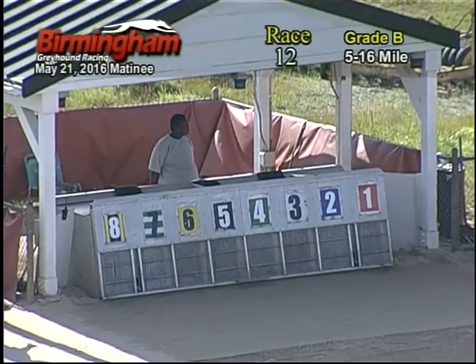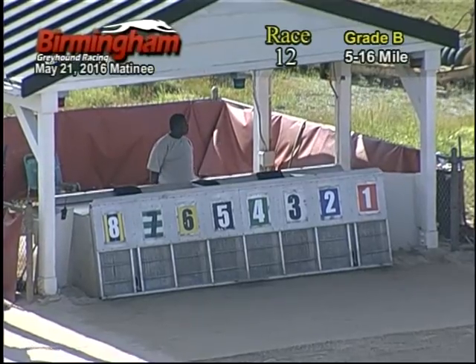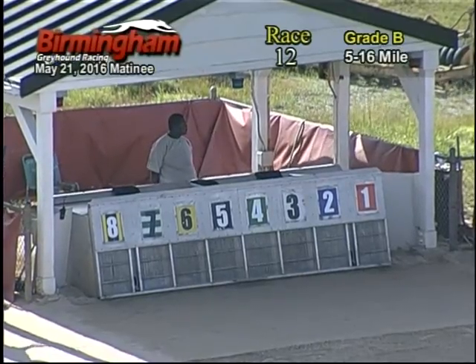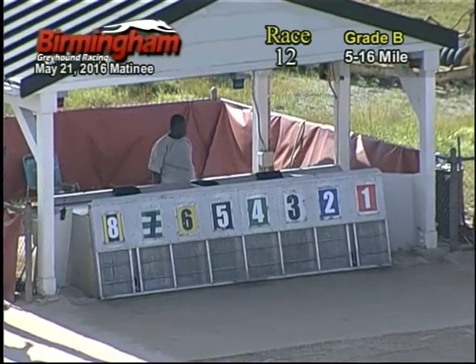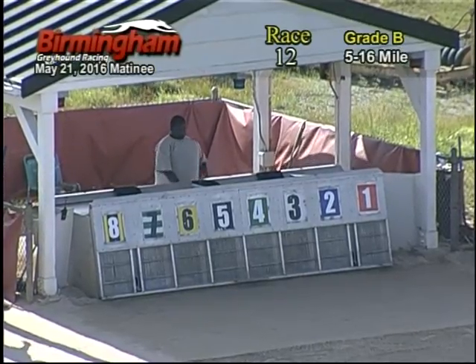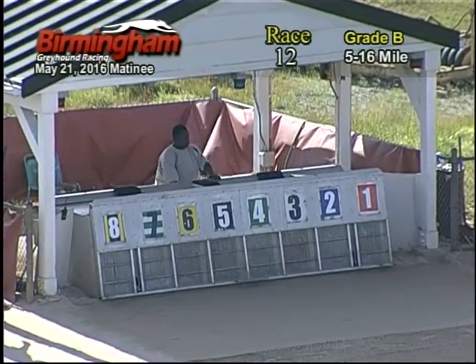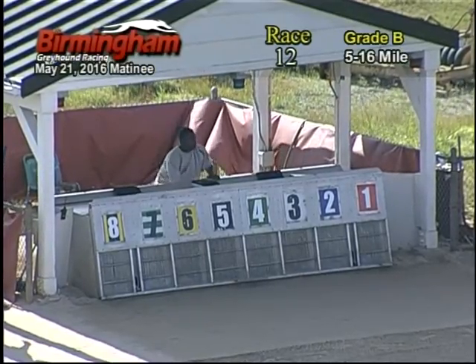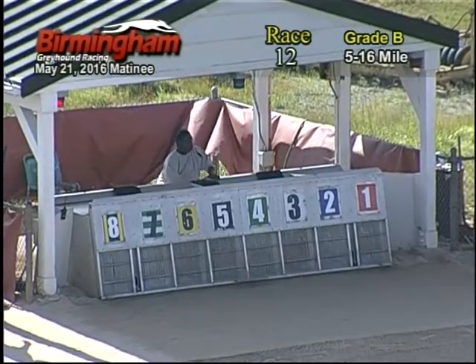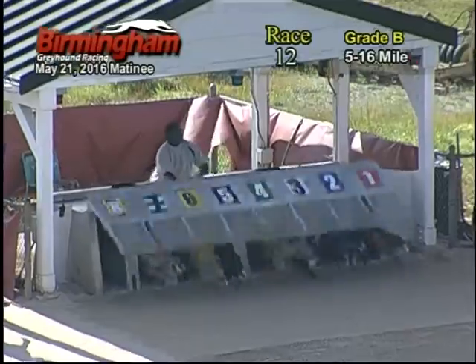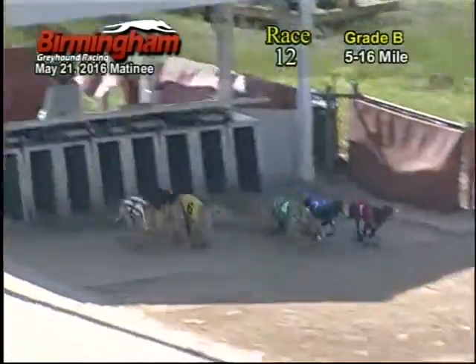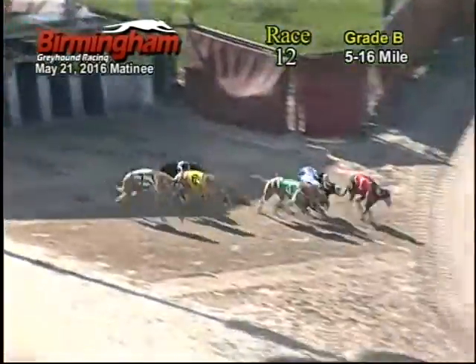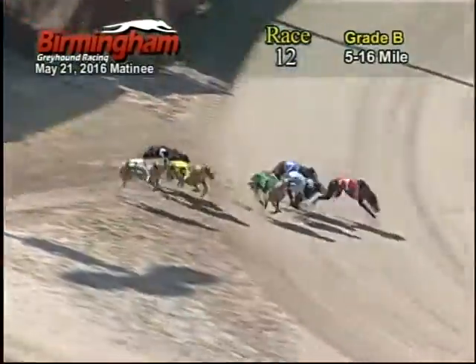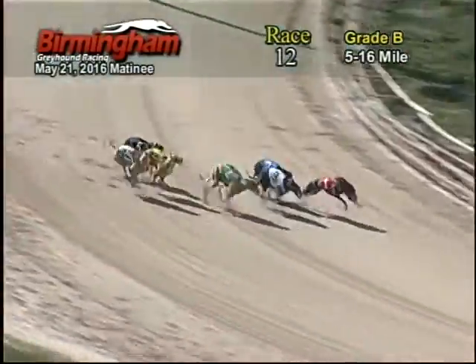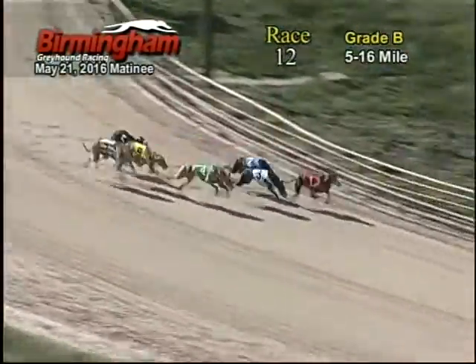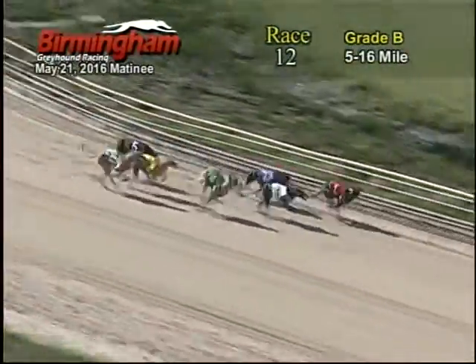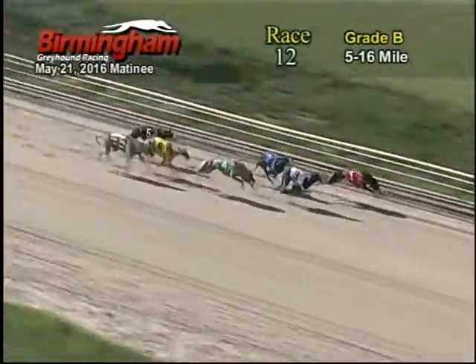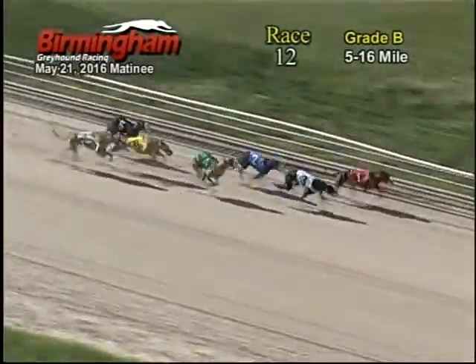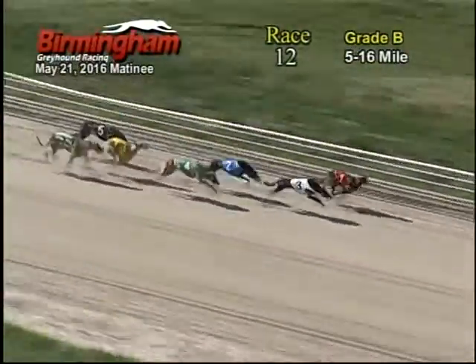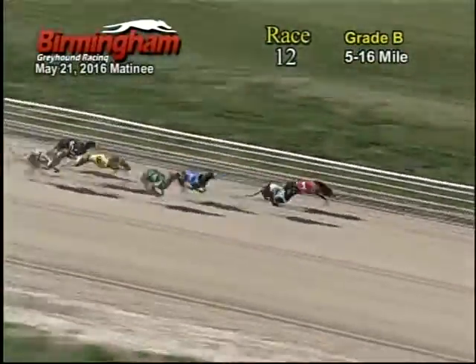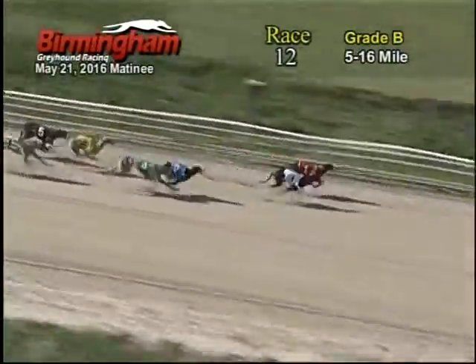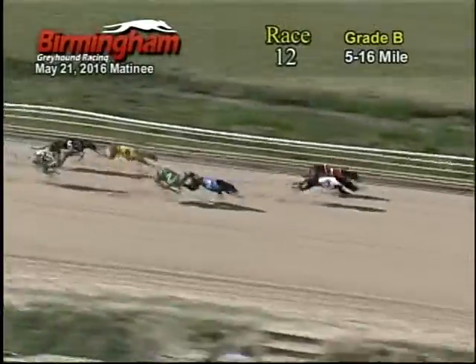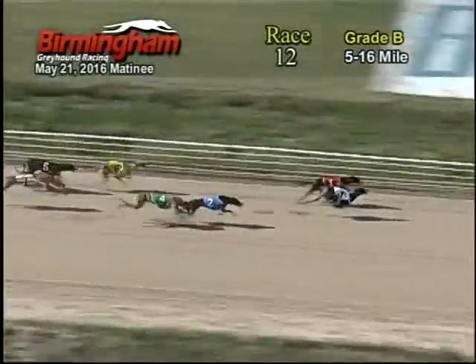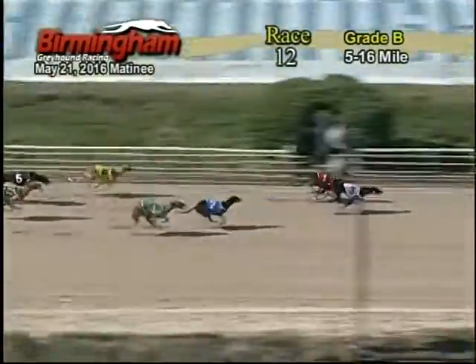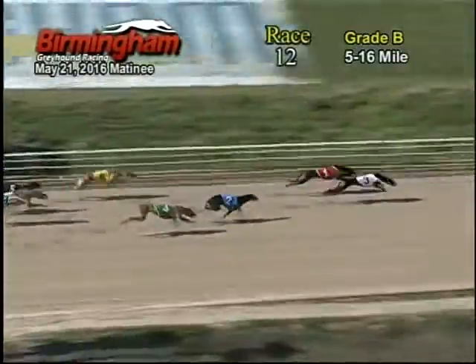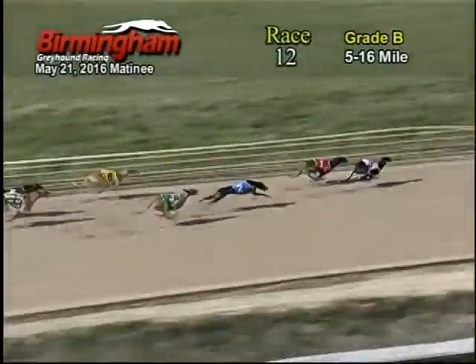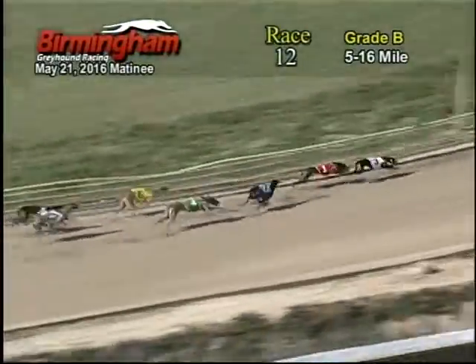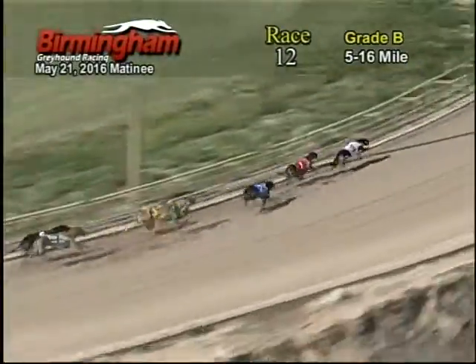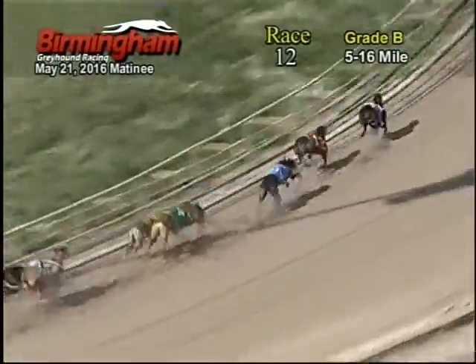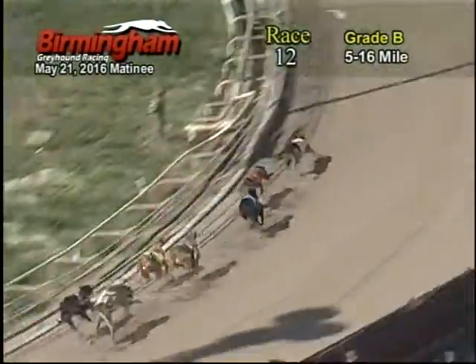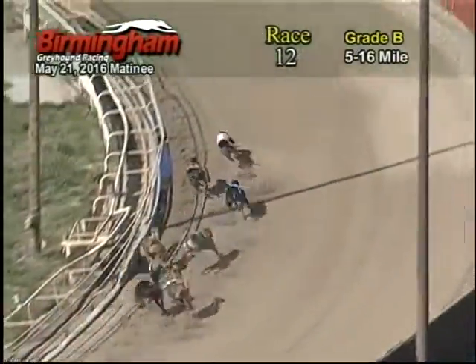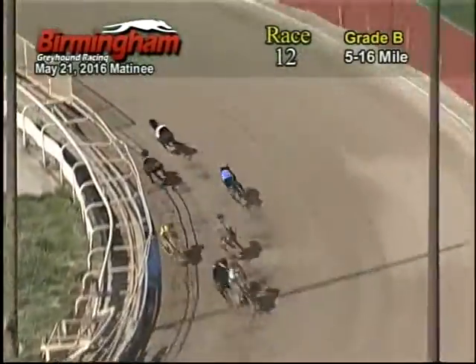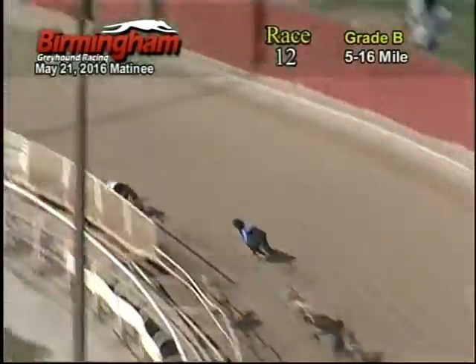Smitty is on the move for race number 12 and they're off. Out with the quick lead is the one, followed by the three, two, and four. Now as they make their way down the stretch for the escape turn, the number three Greyhound is your leader being trailed by the one, two, and four.